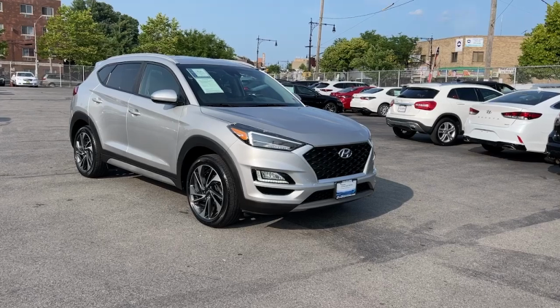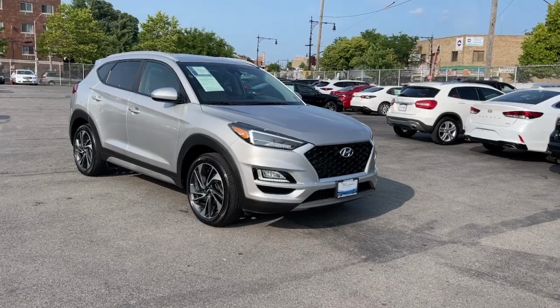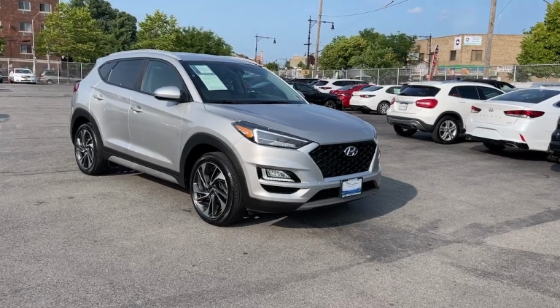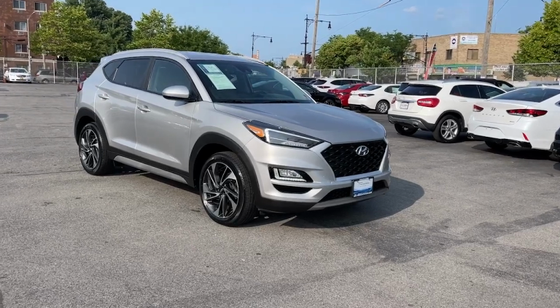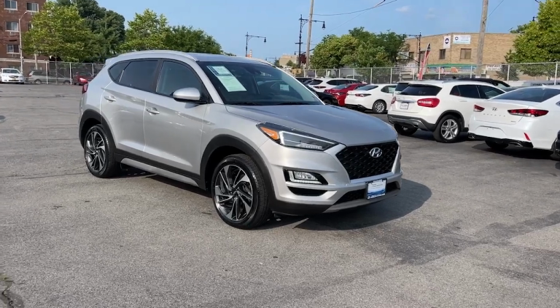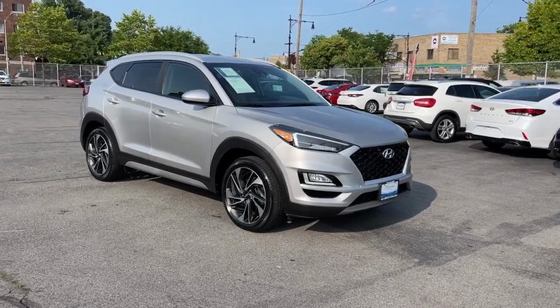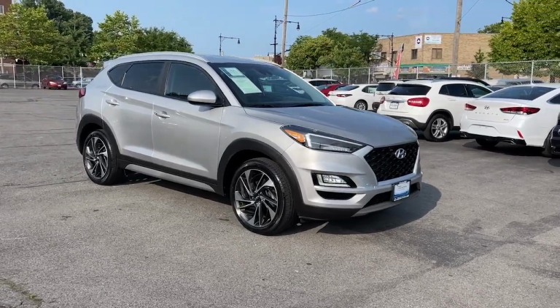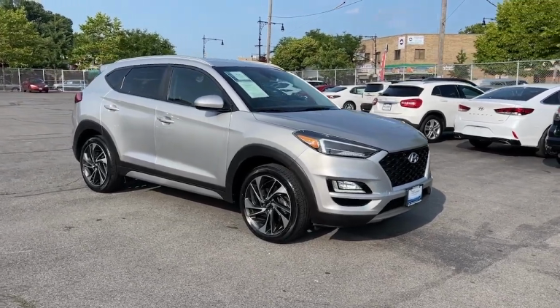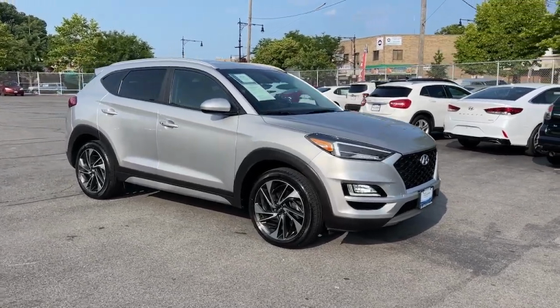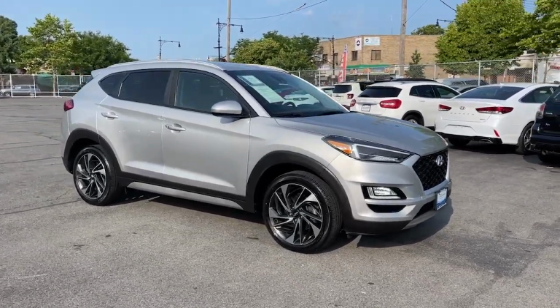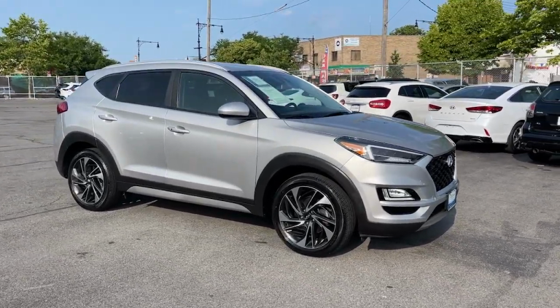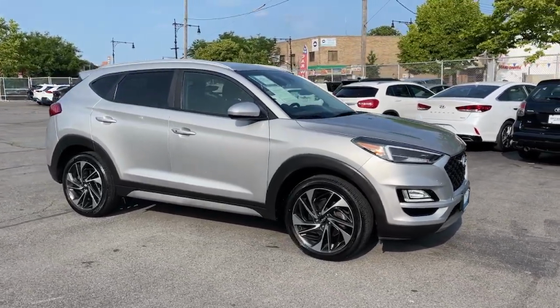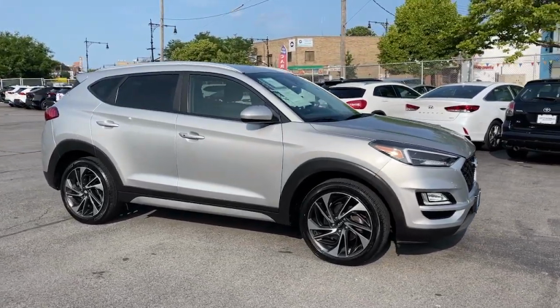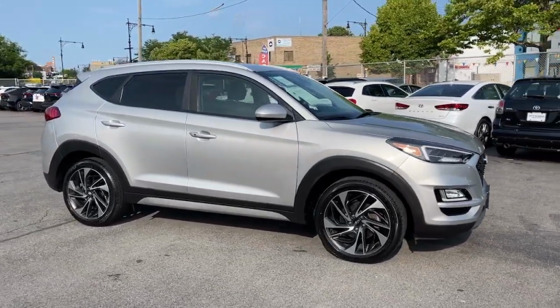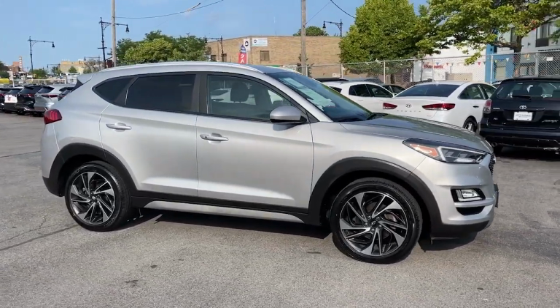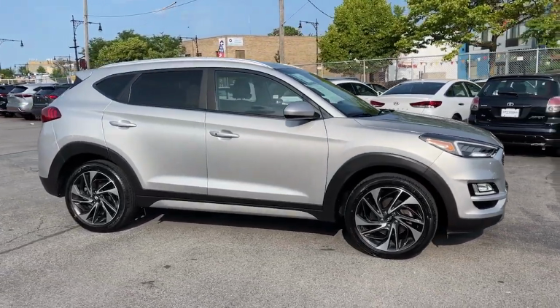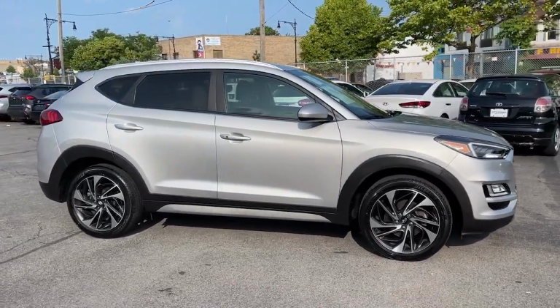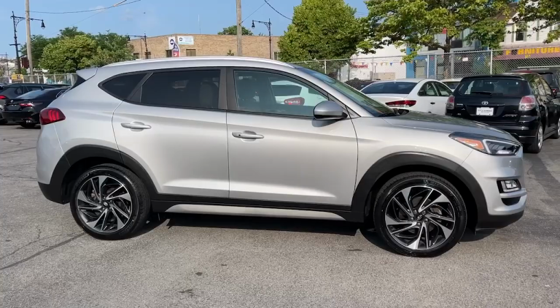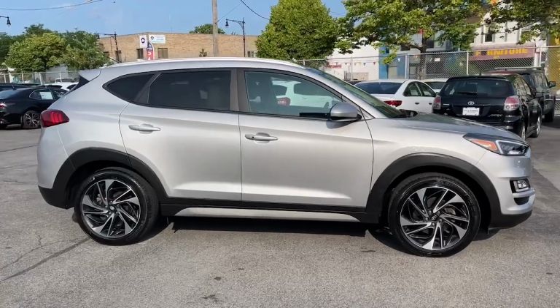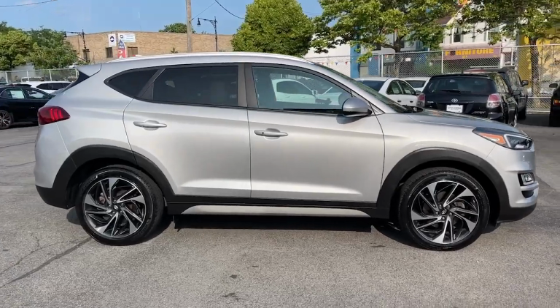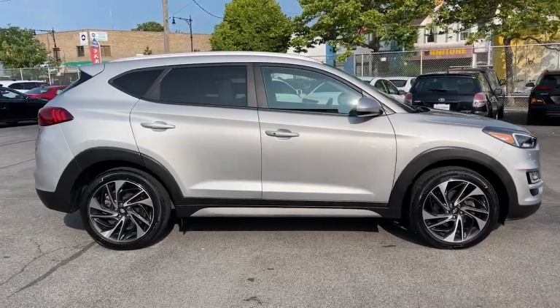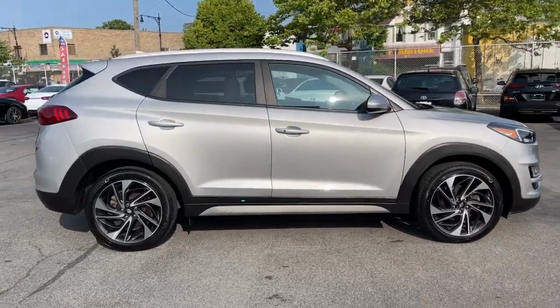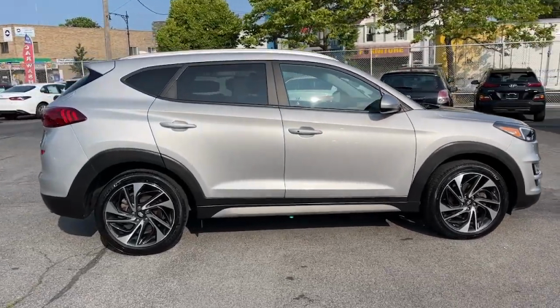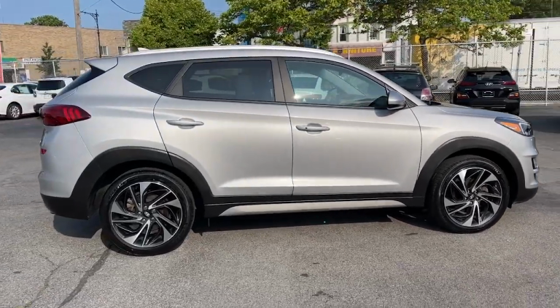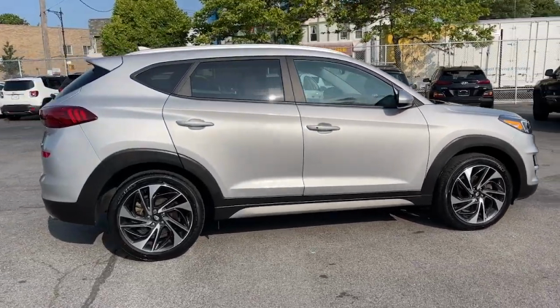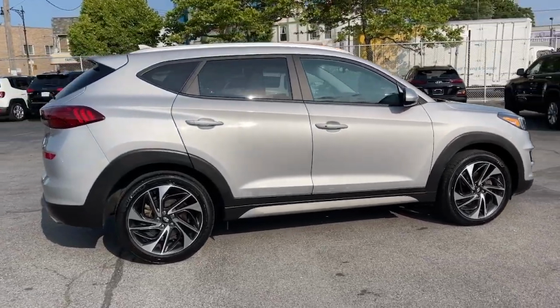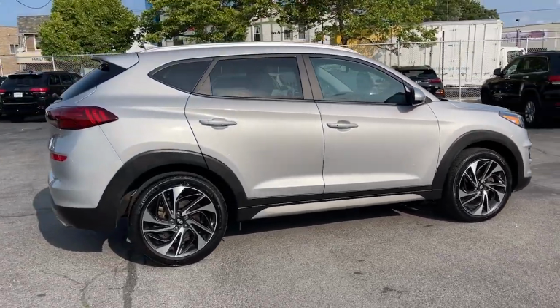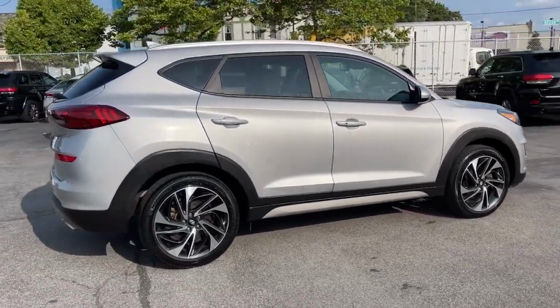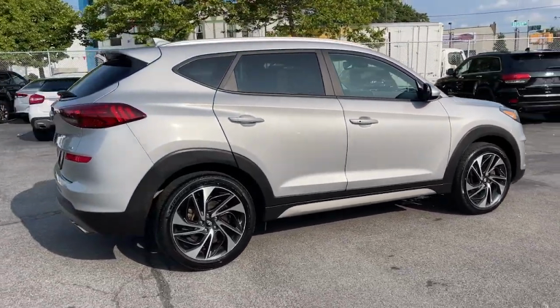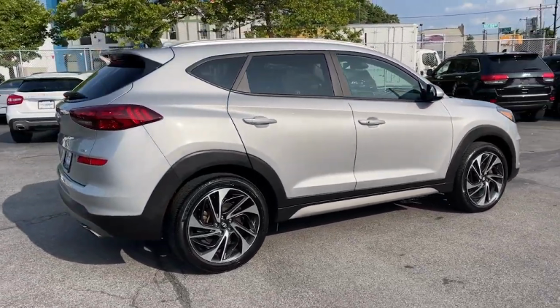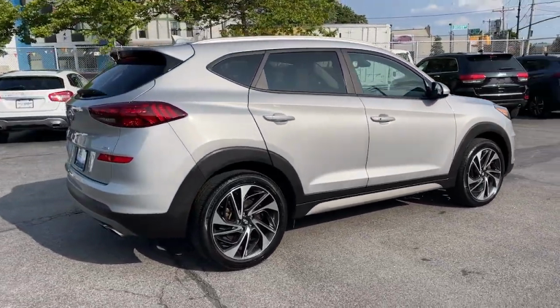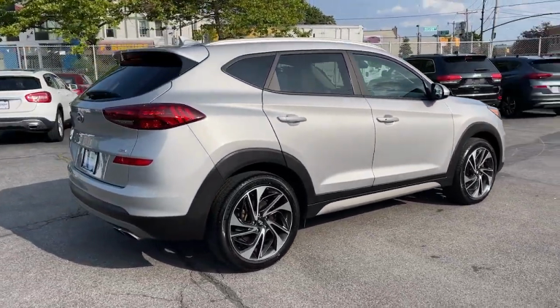Here is a wonderful 2020 Hyundai Tucson. With less than 25,000 miles on the odometer, this vehicle provides excellent value.